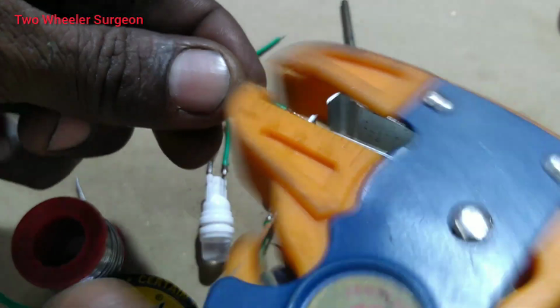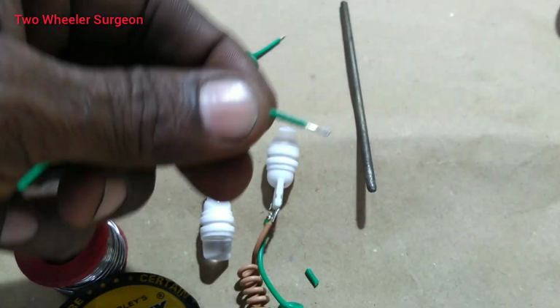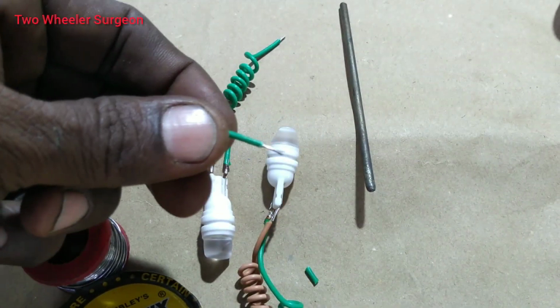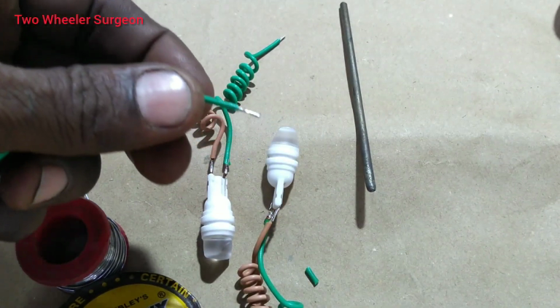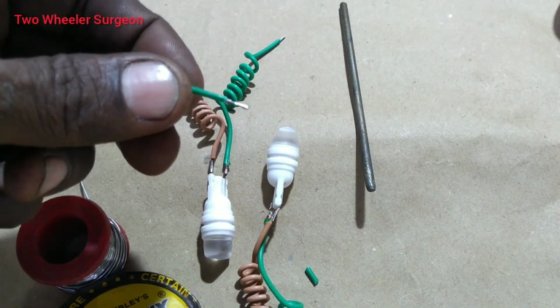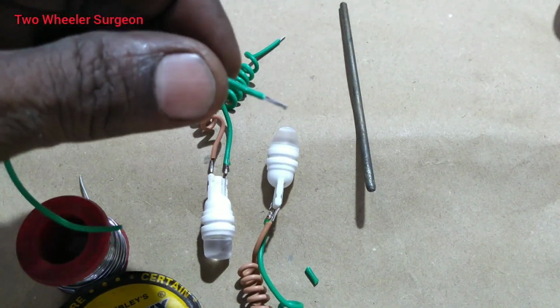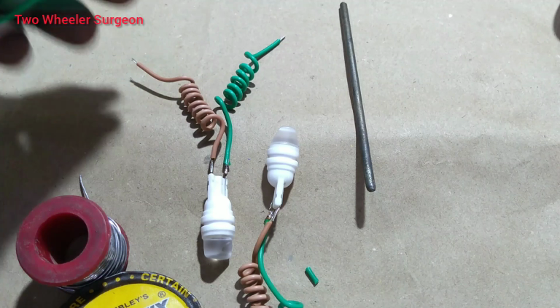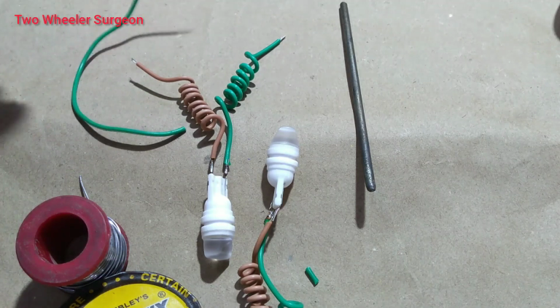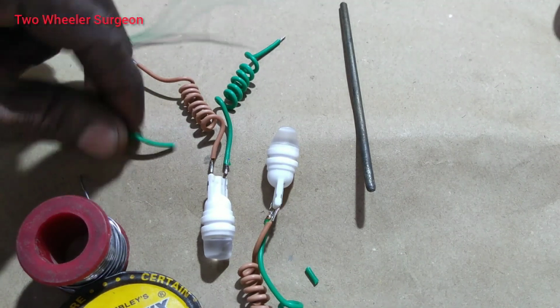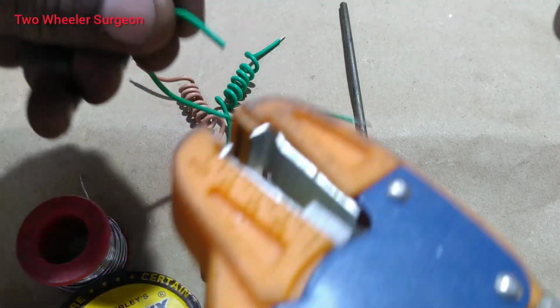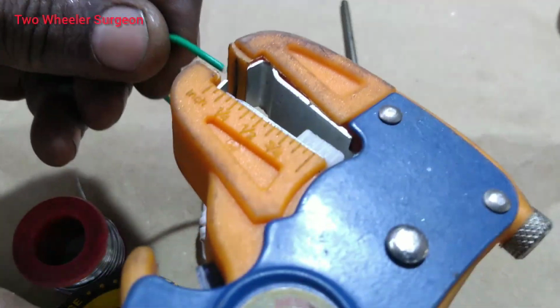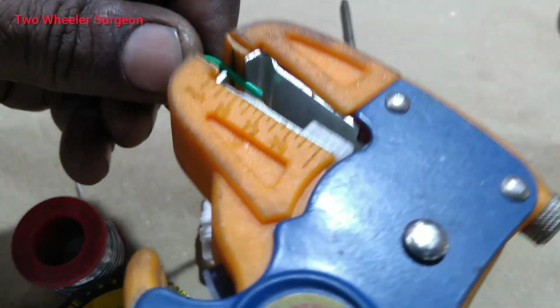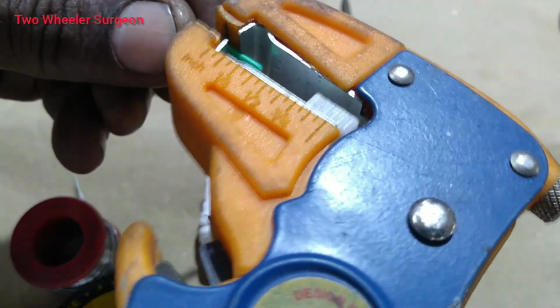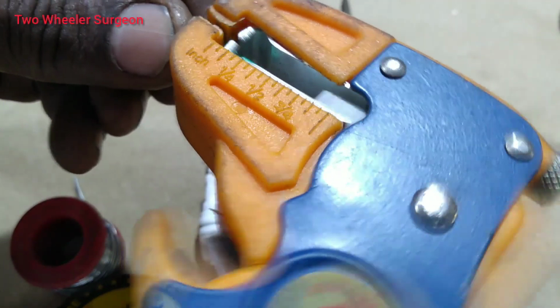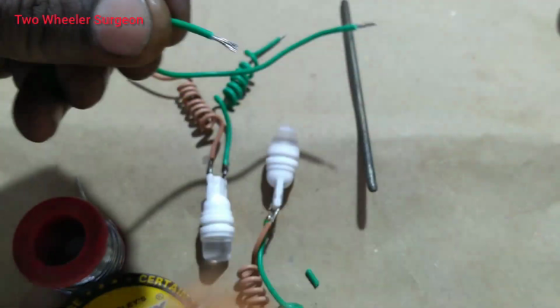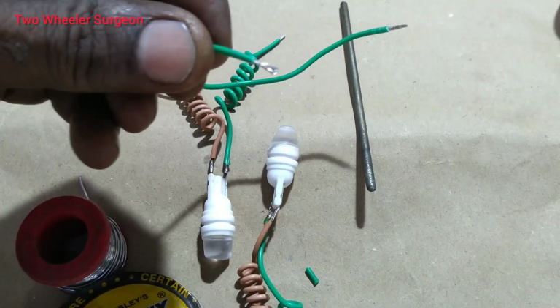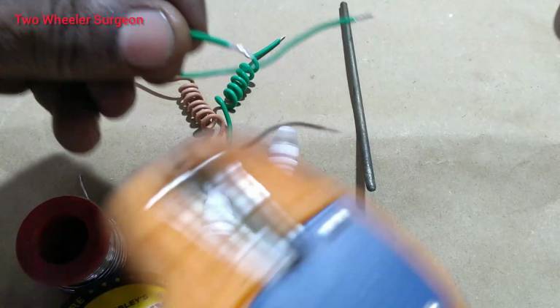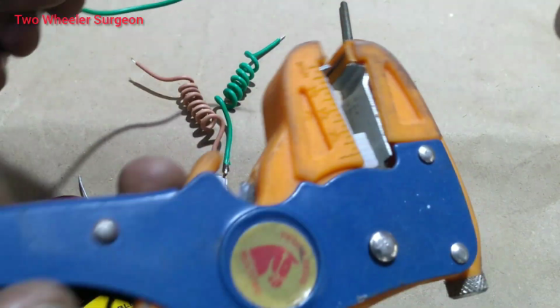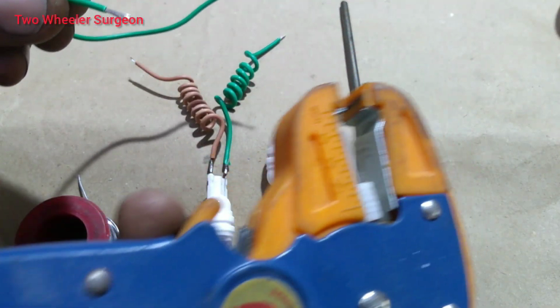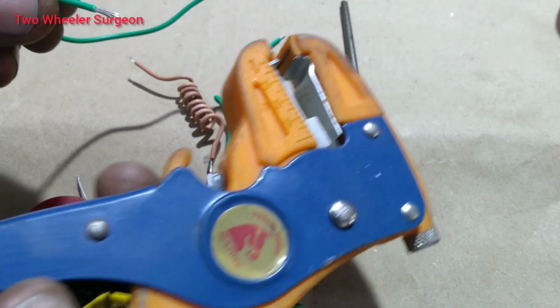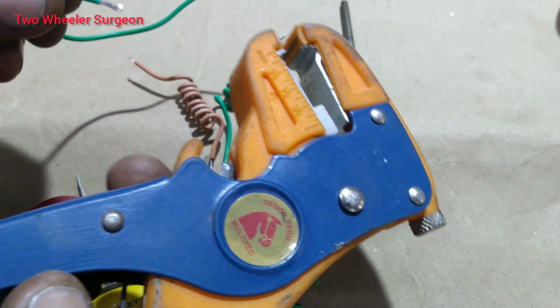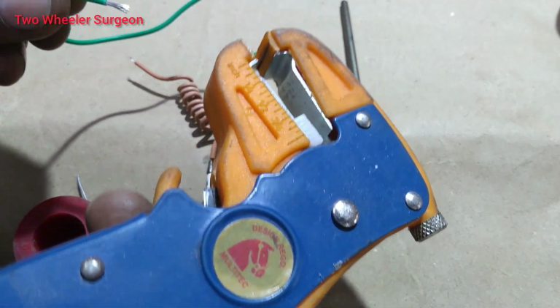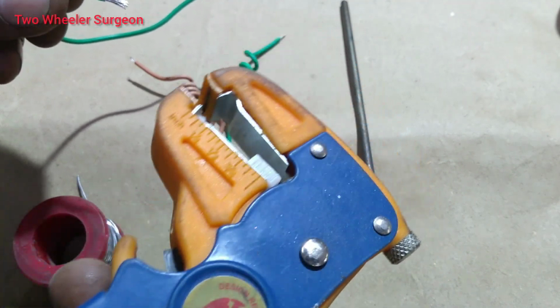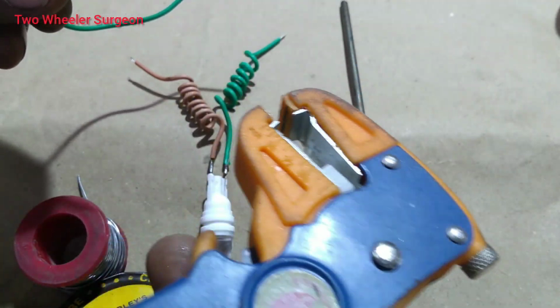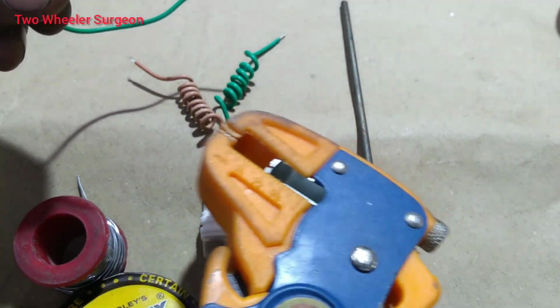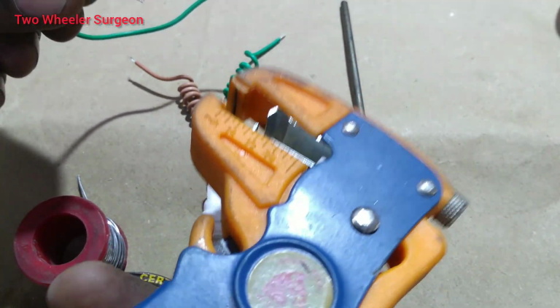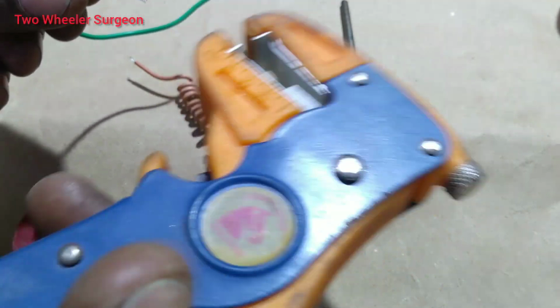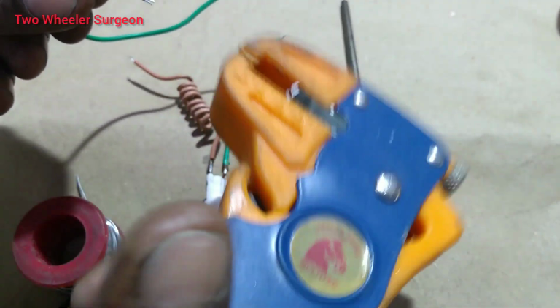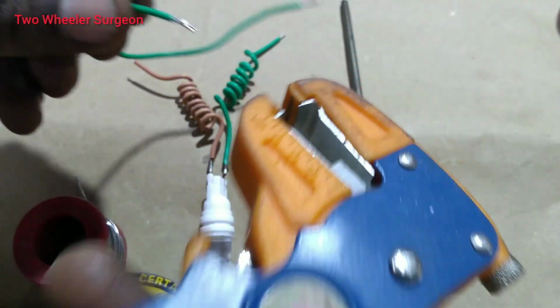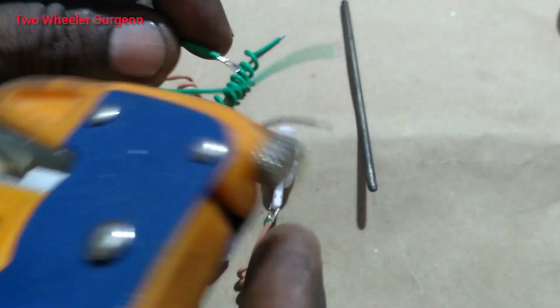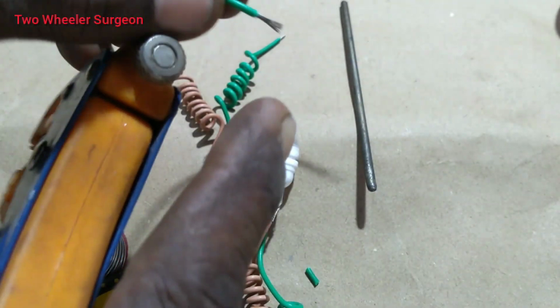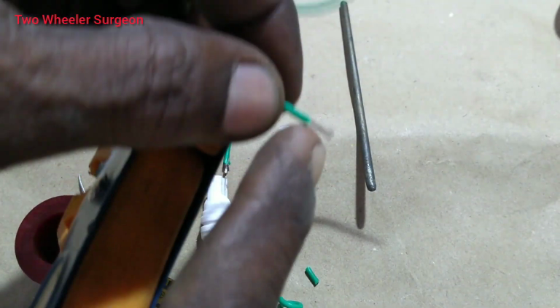That is not a wire. The wire is accredited. This is a wire inside. Our wide side is which.